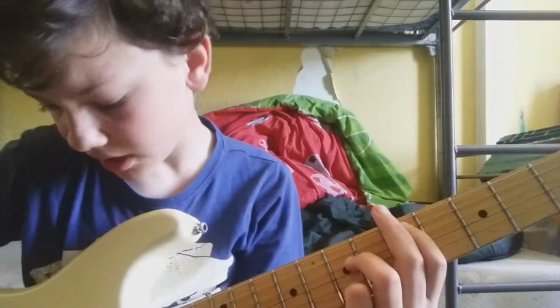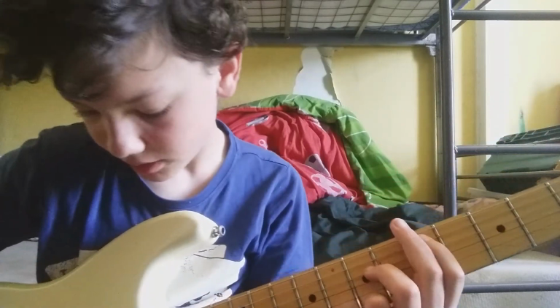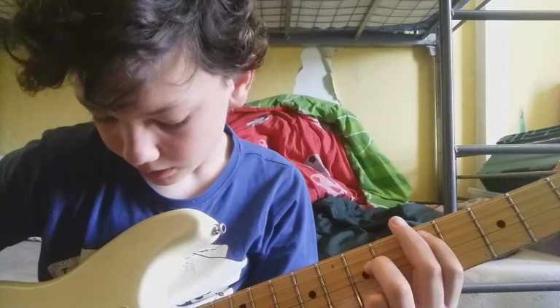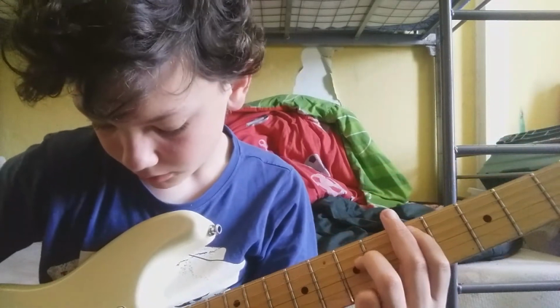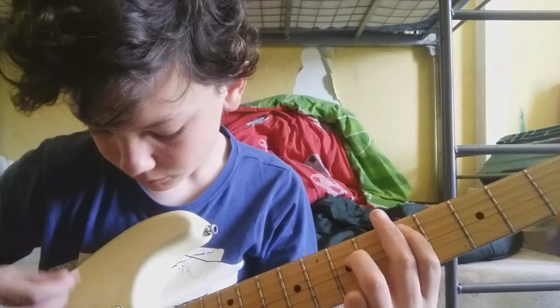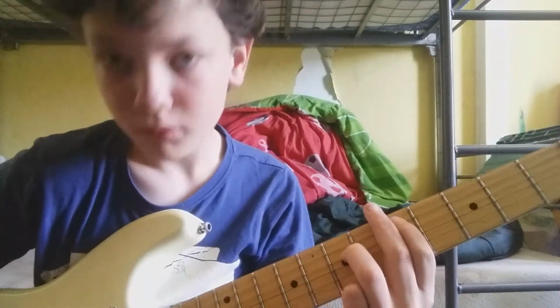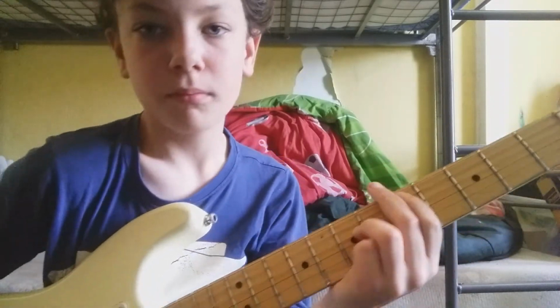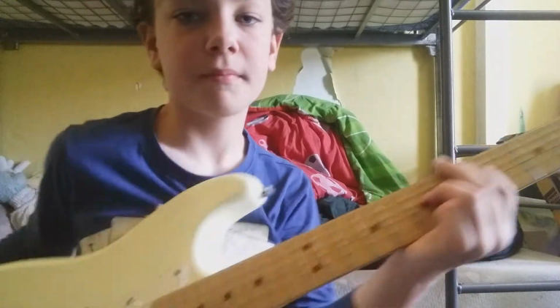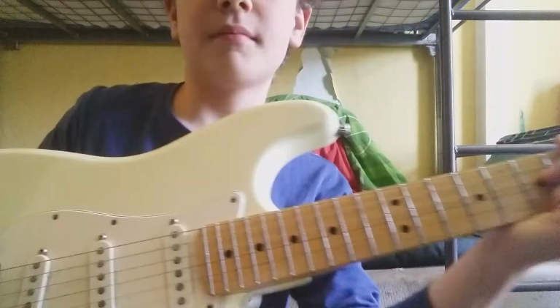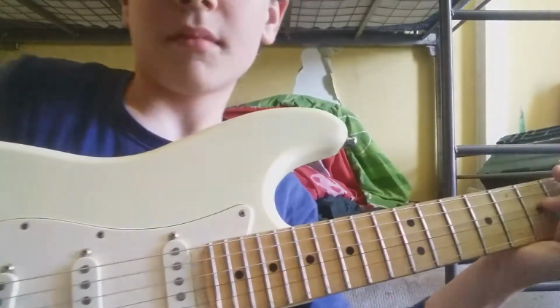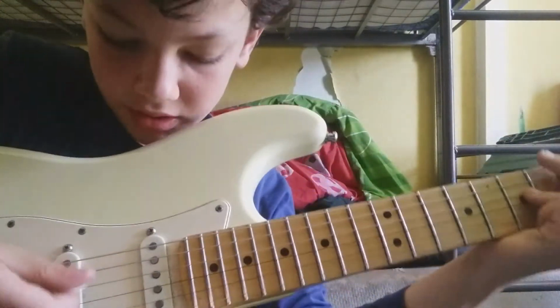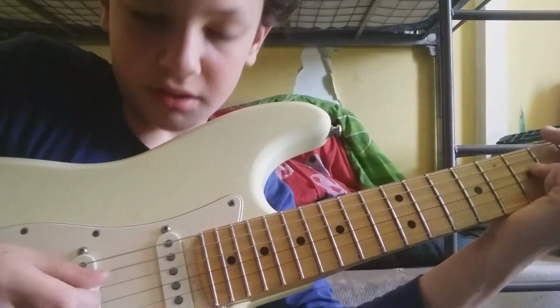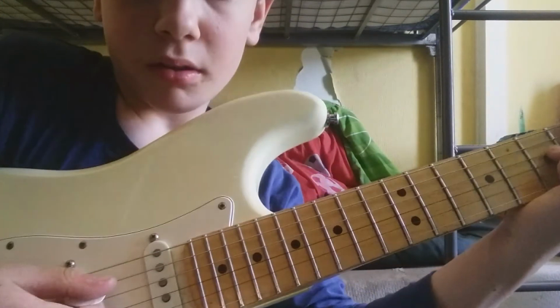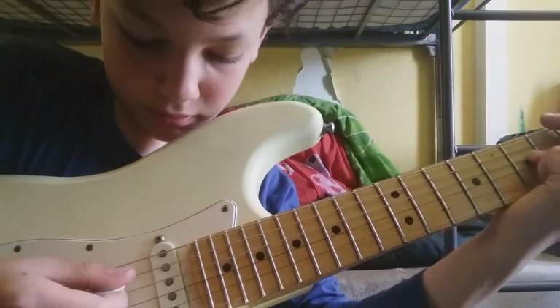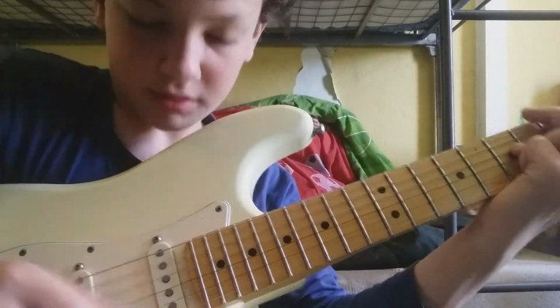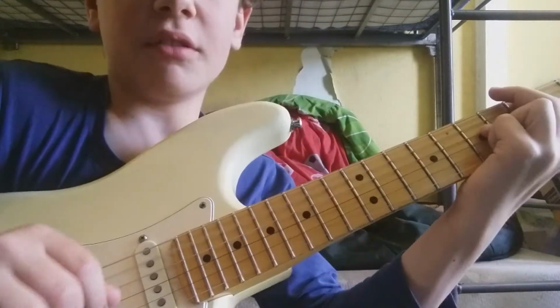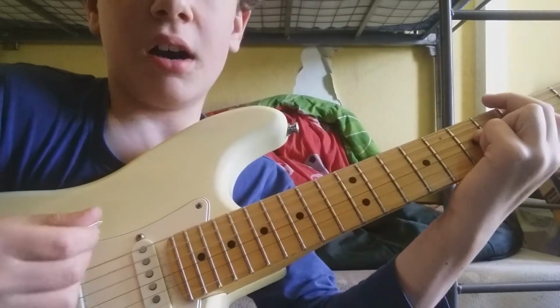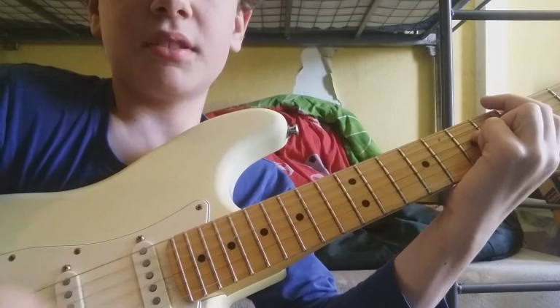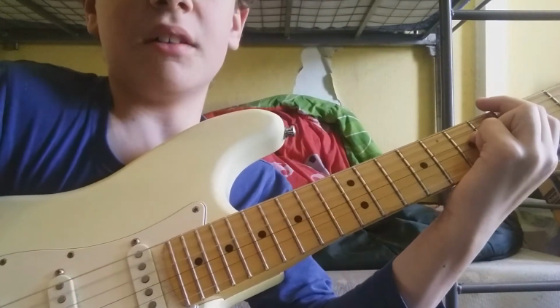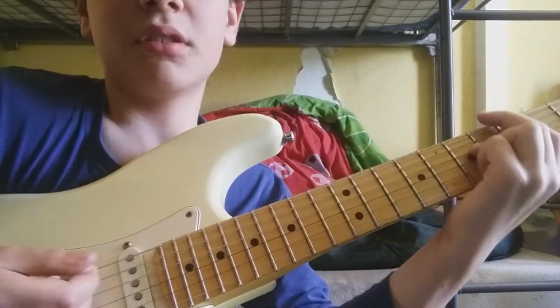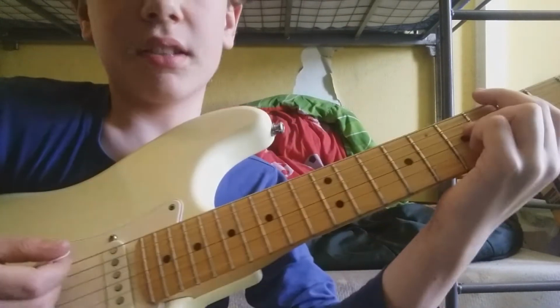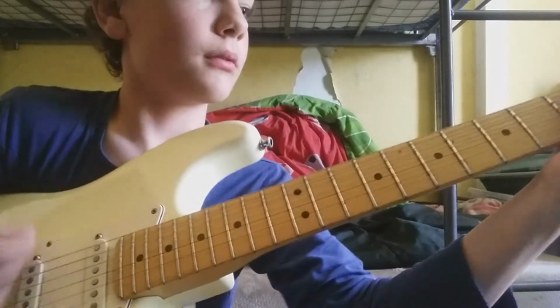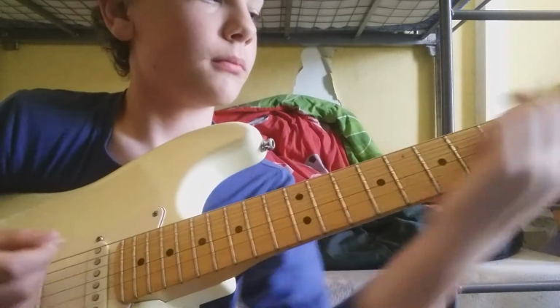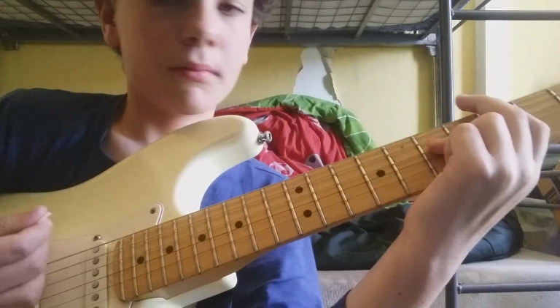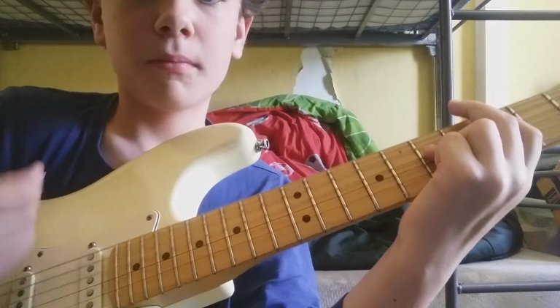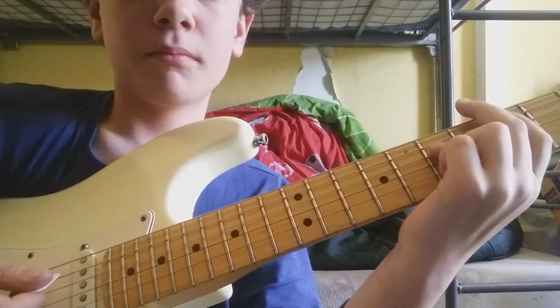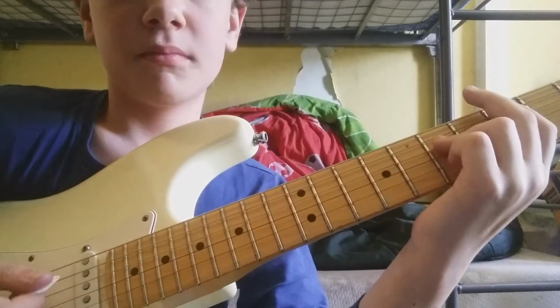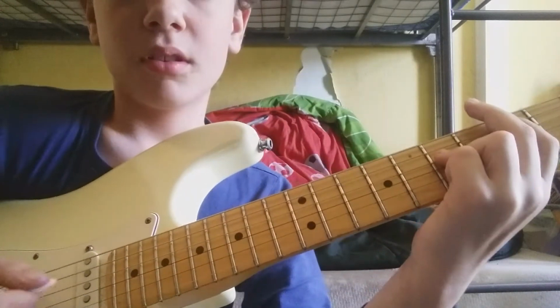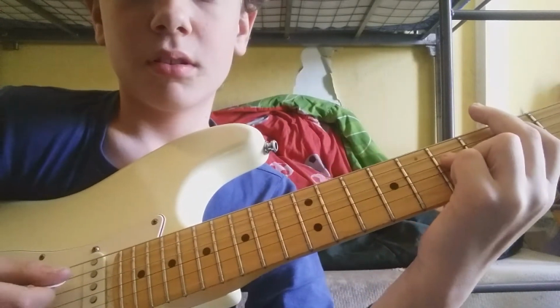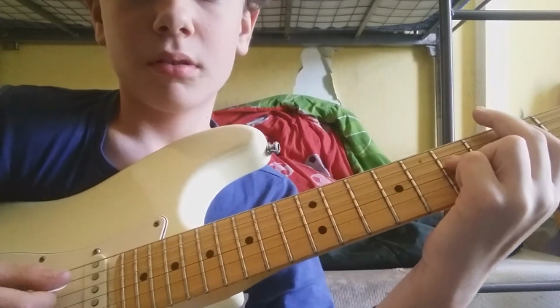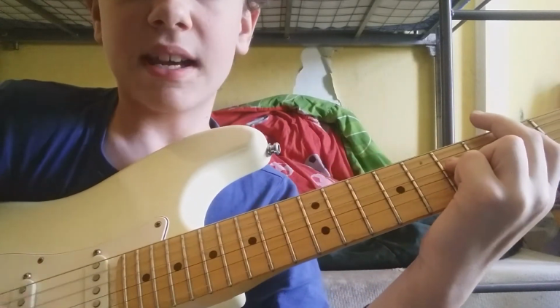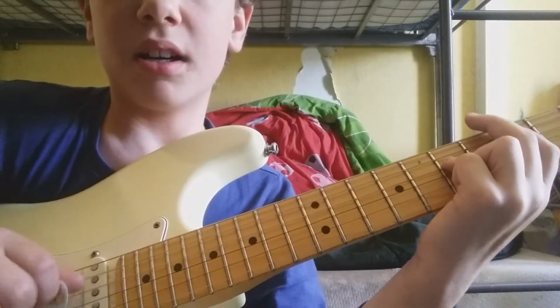And then you do a down, up, down strumming pattern — like that. So: down, up, down.